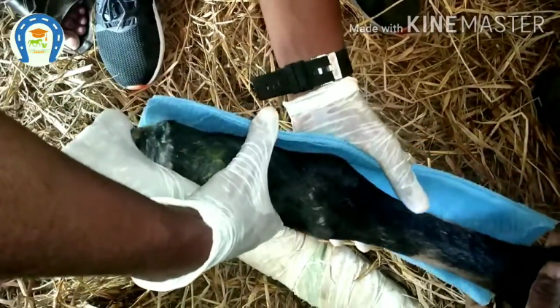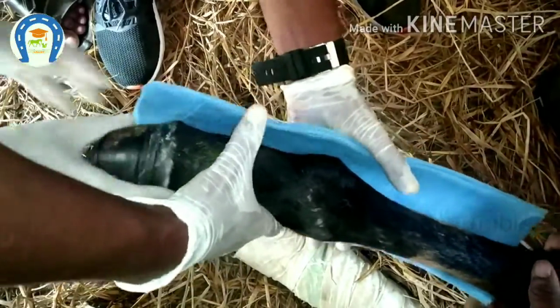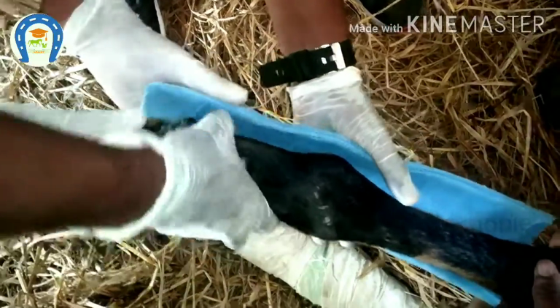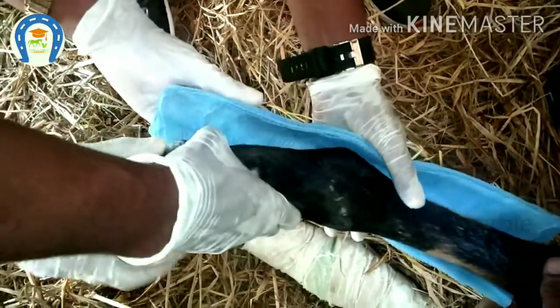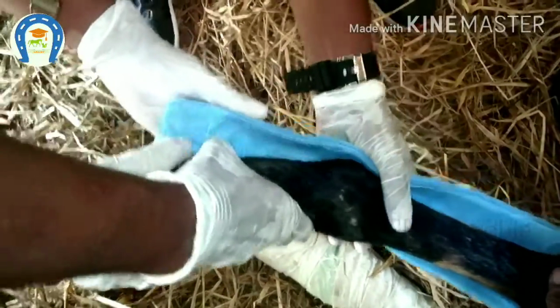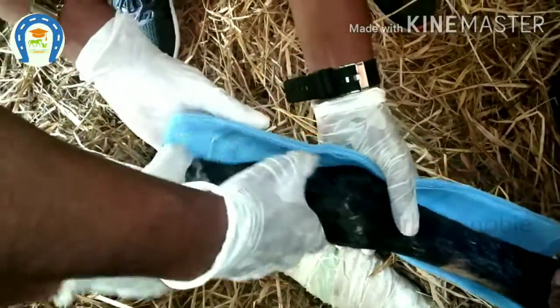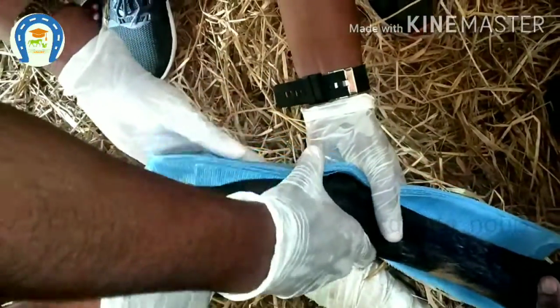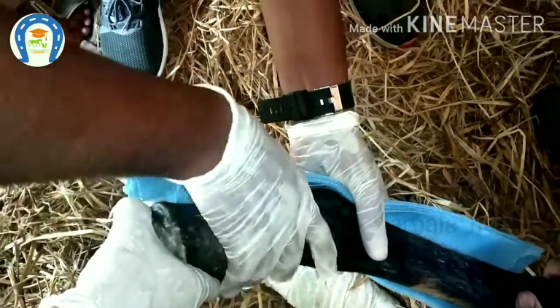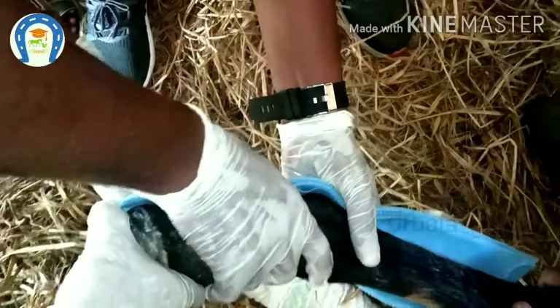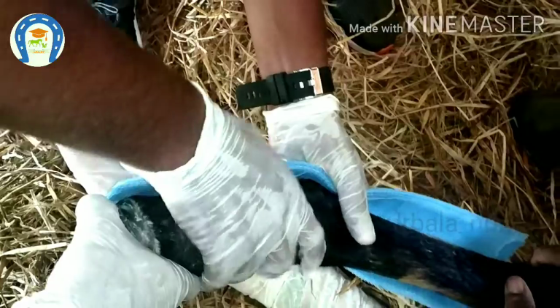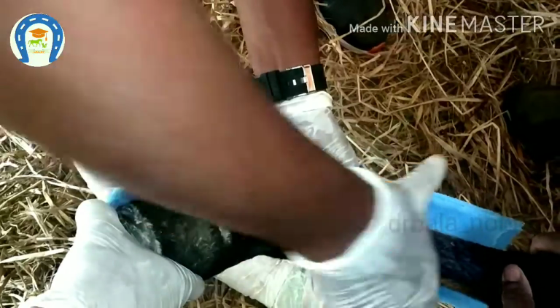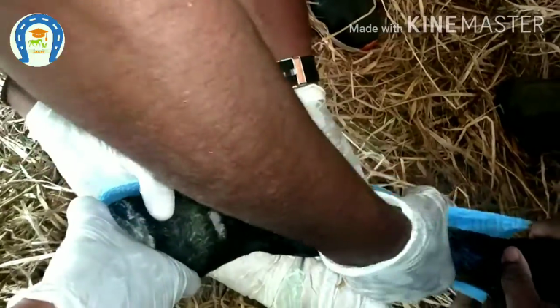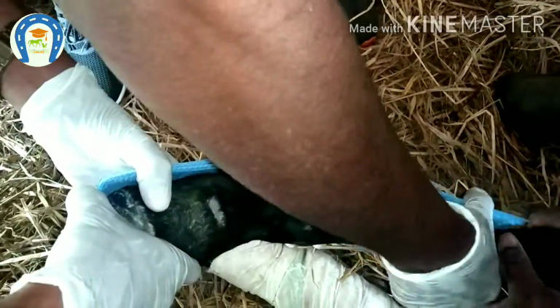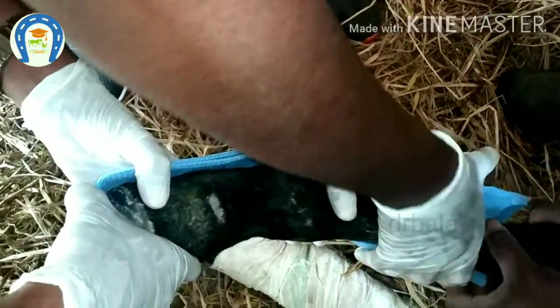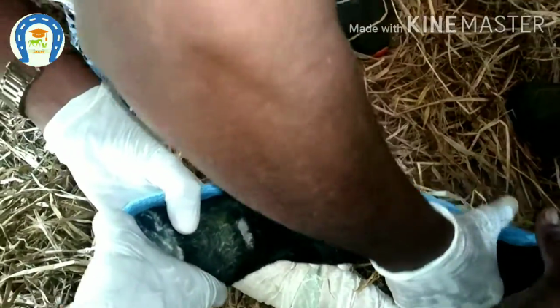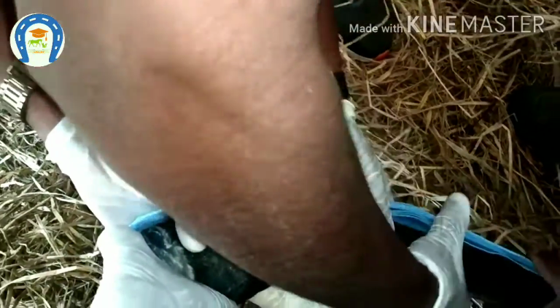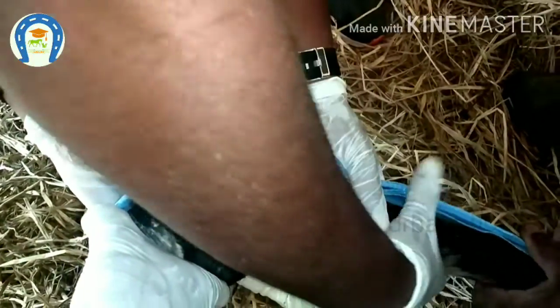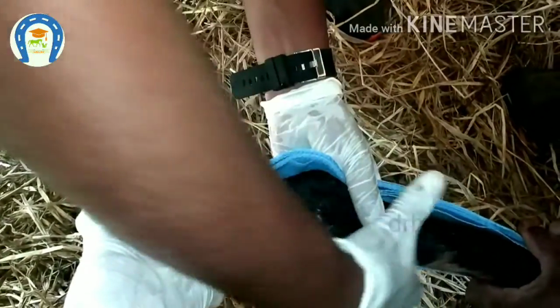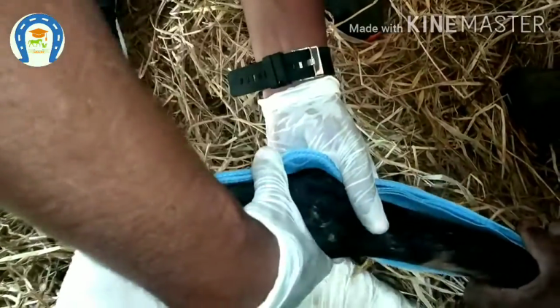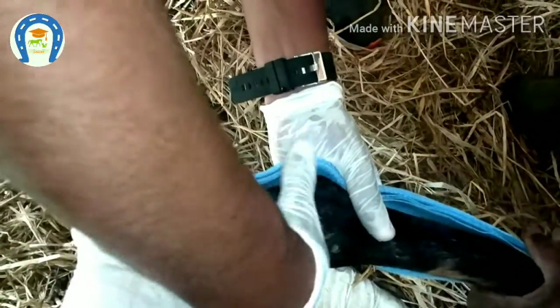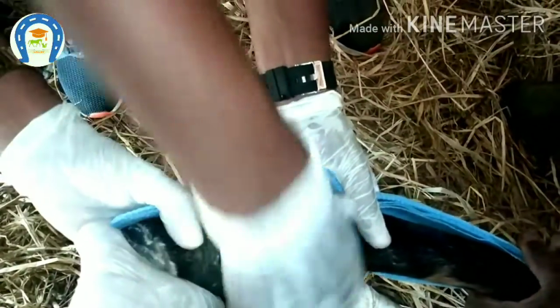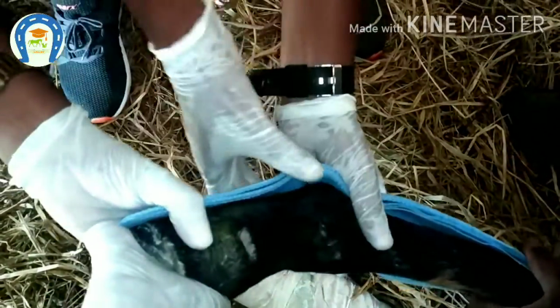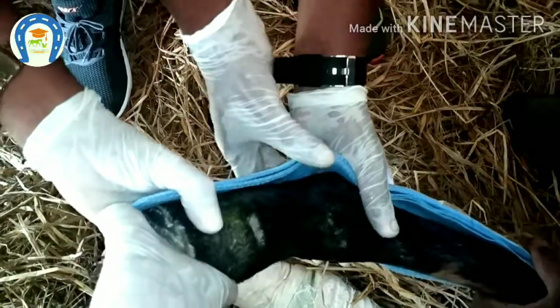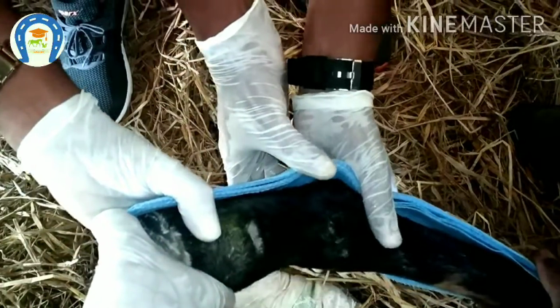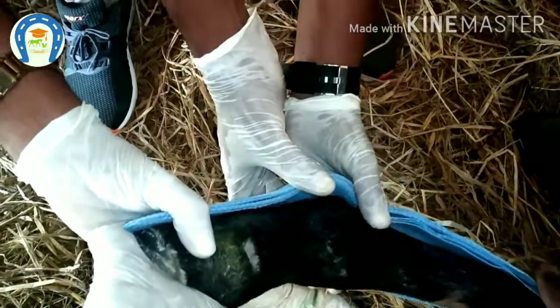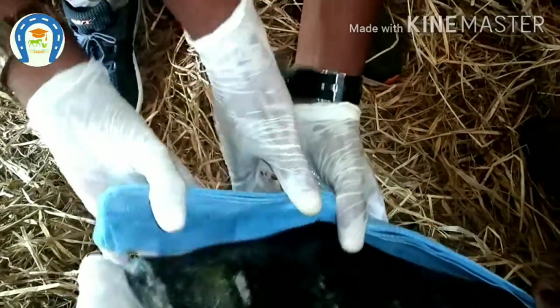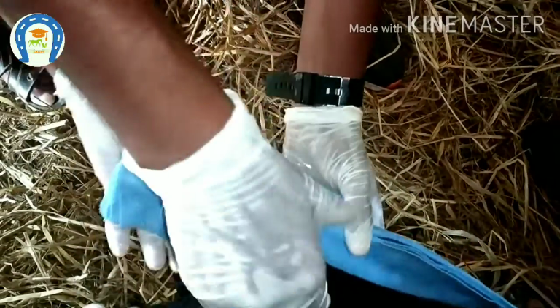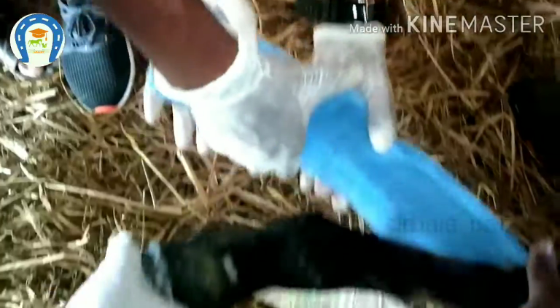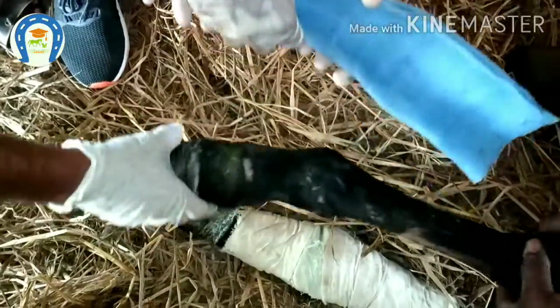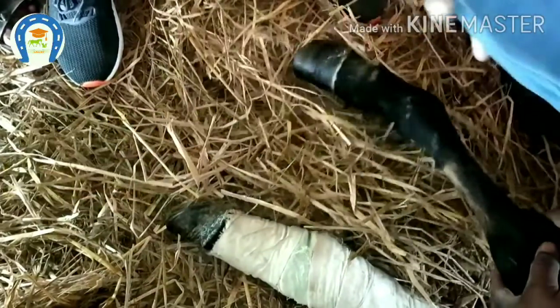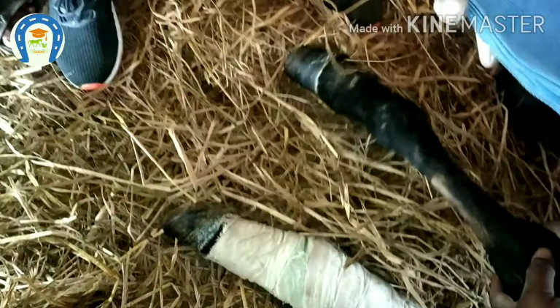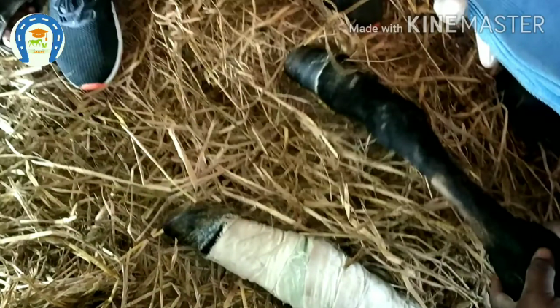If we choose a PVC pipe, even if we bend it, it may break within one or two days. And plaster of Paris will not bear the weight either — it is also easily breakable.